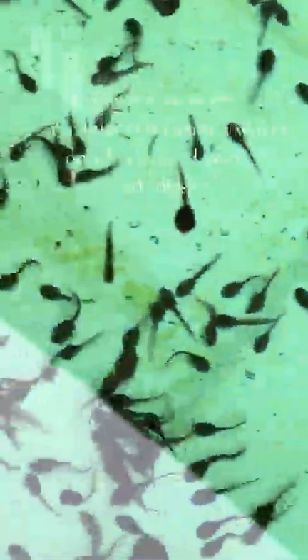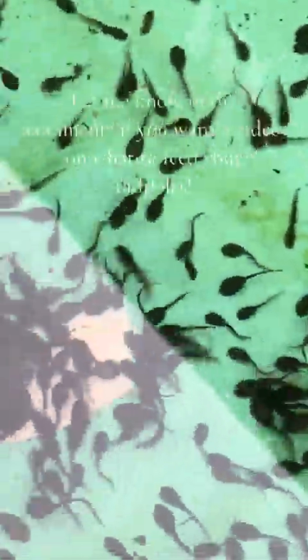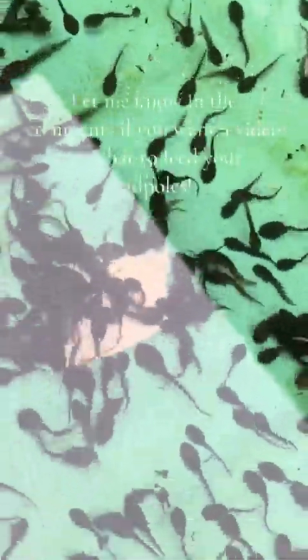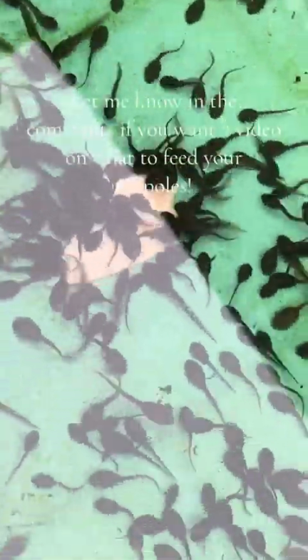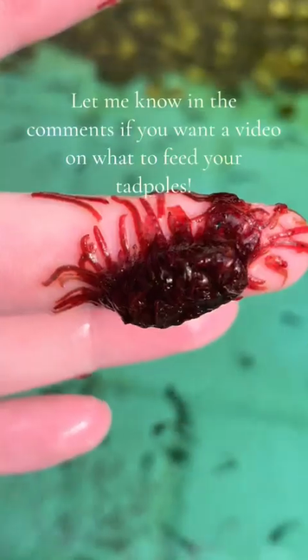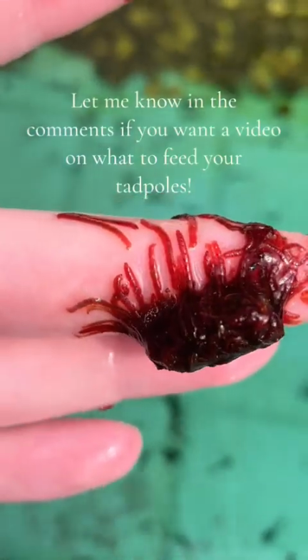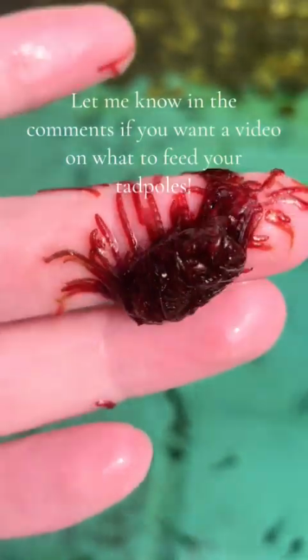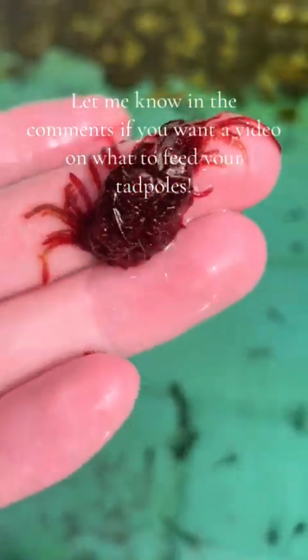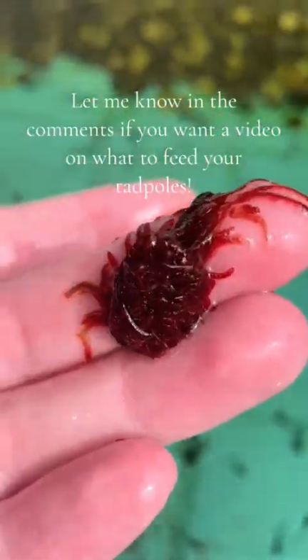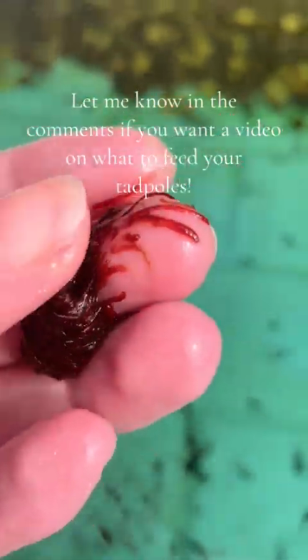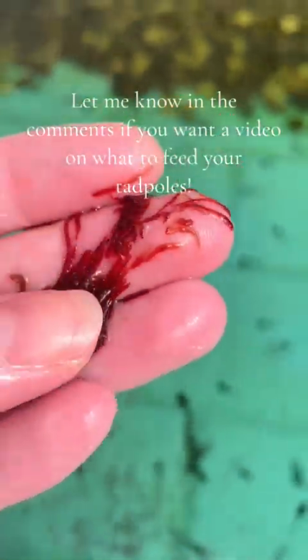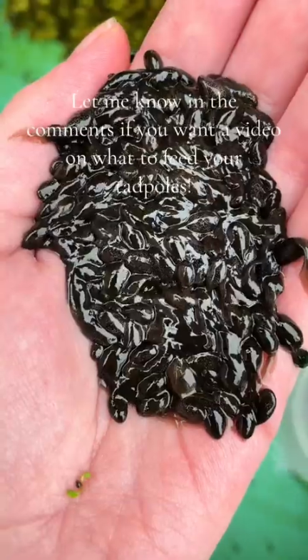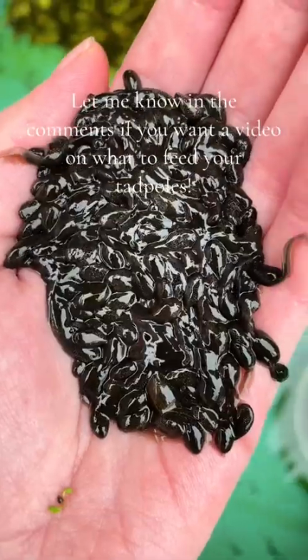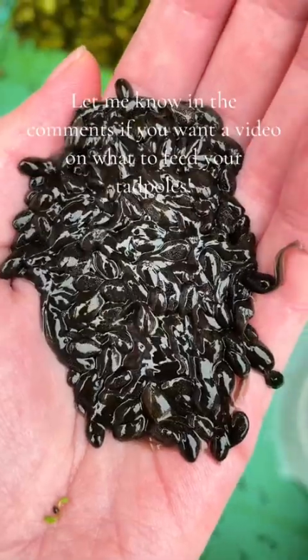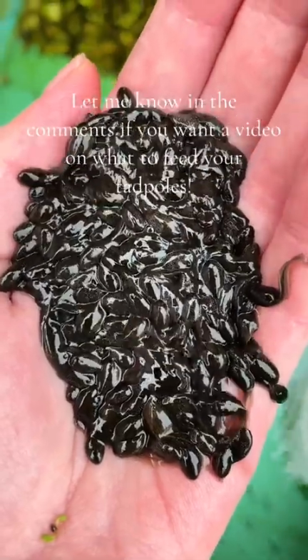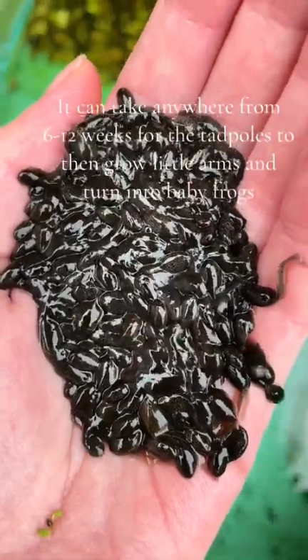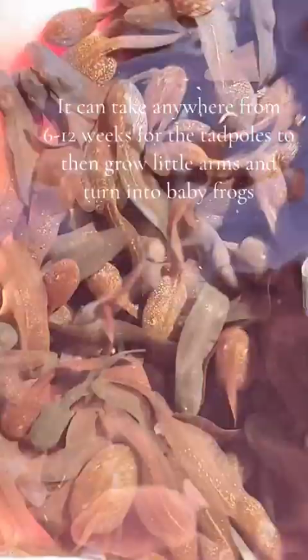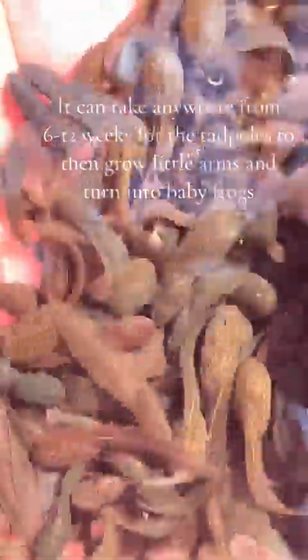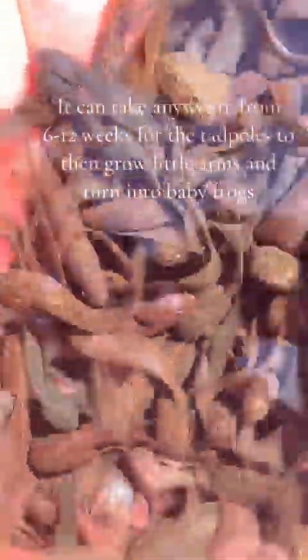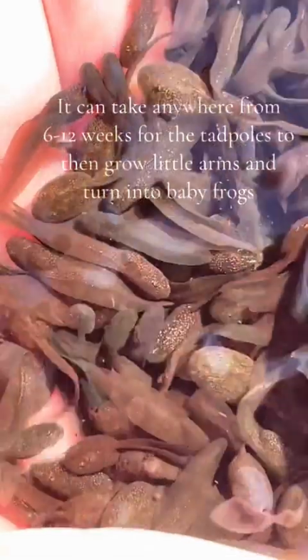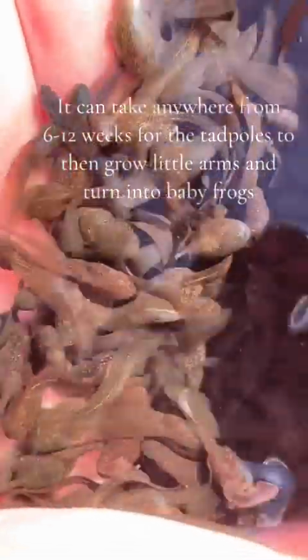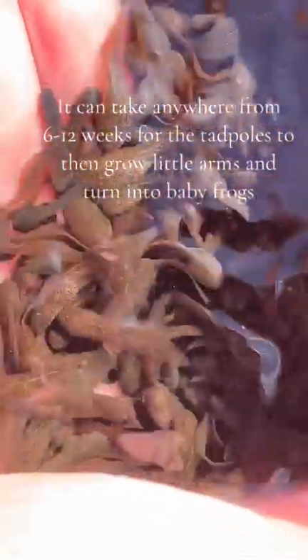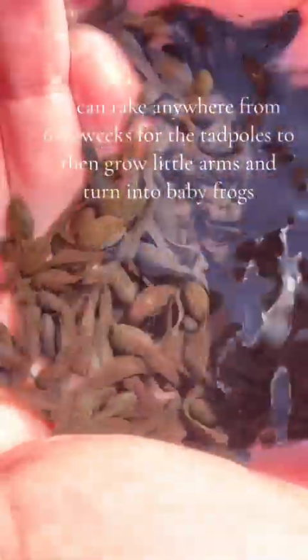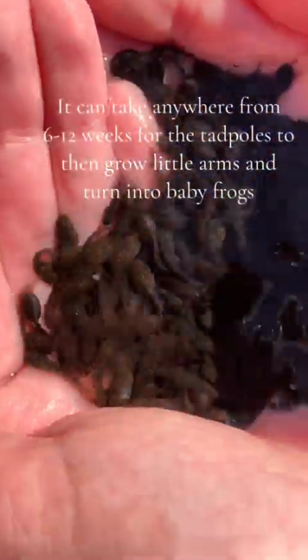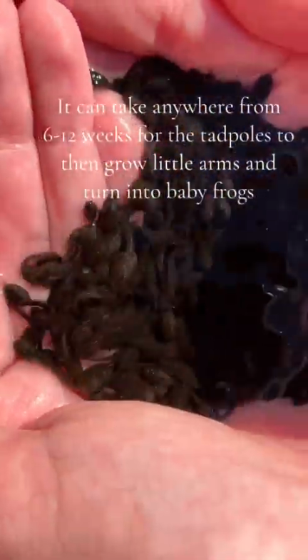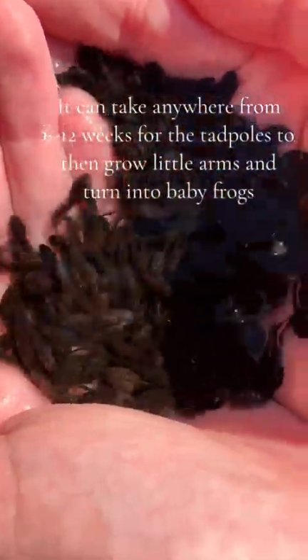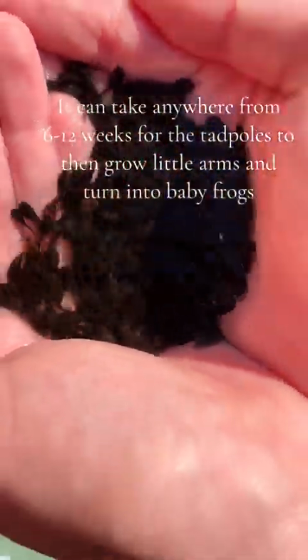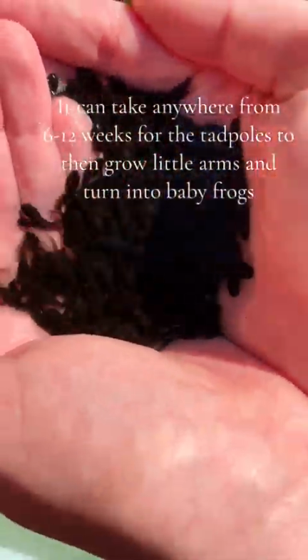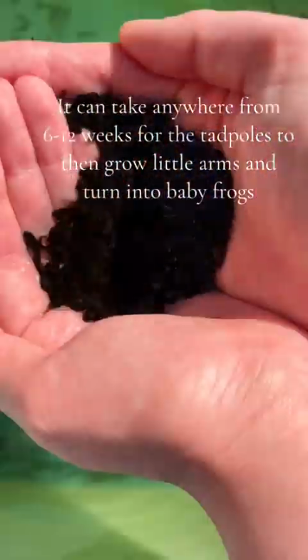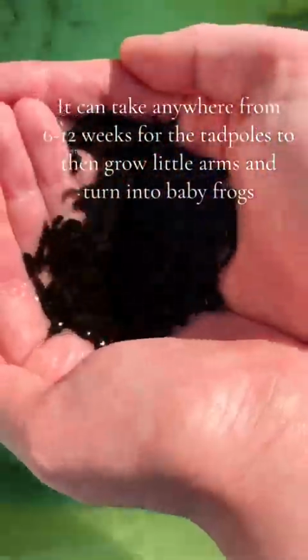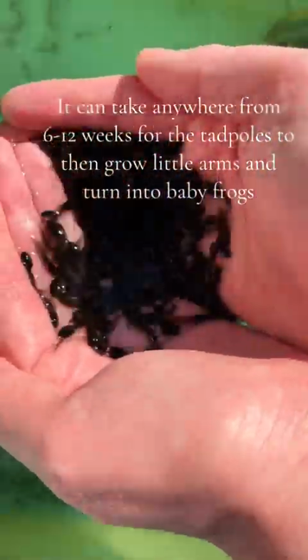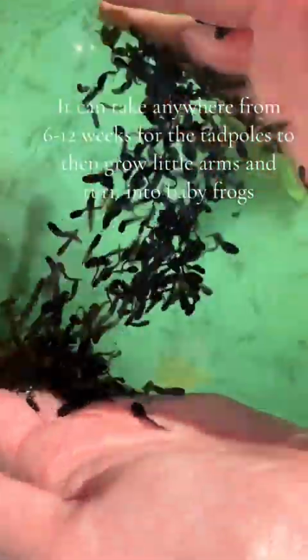Let me know in the comments if you want a video on what to feed your tadpoles. It can take anywhere from 6-12 weeks for the tadpoles to then grow little arms and turn into baby frogs.